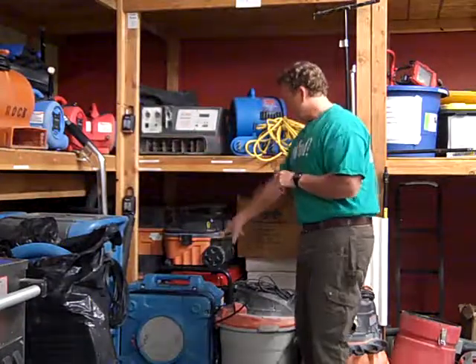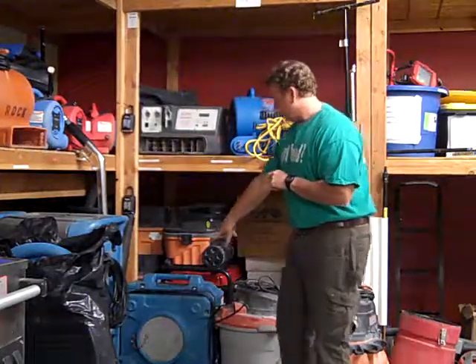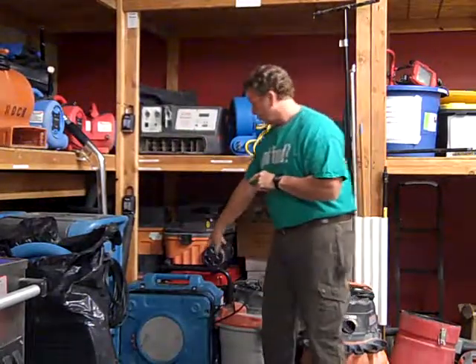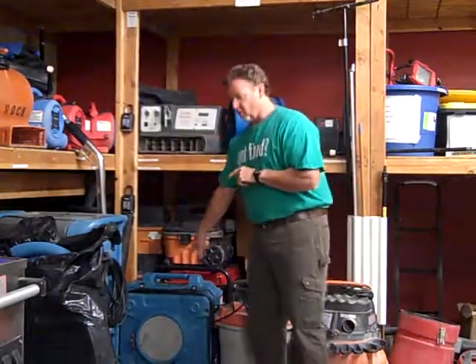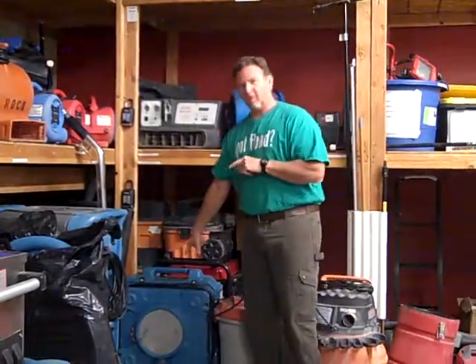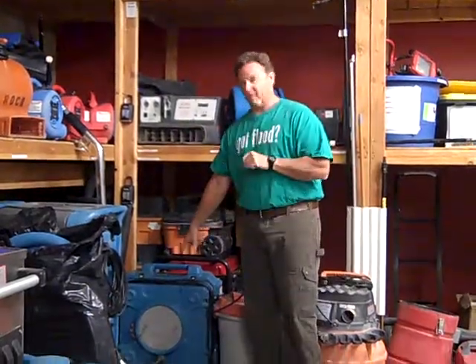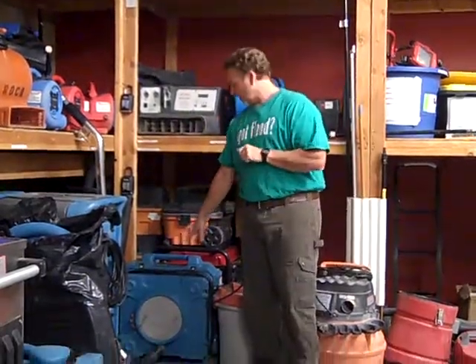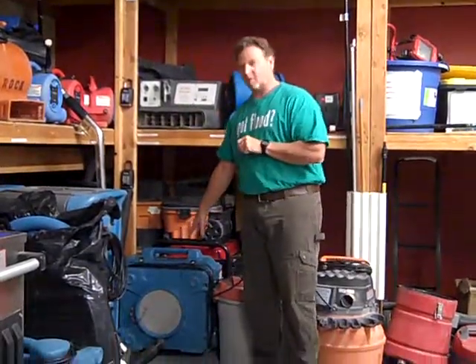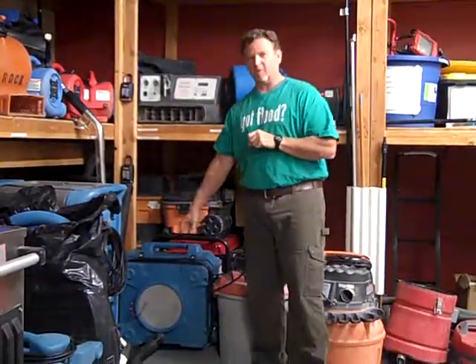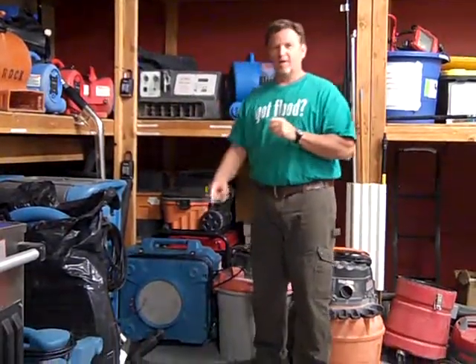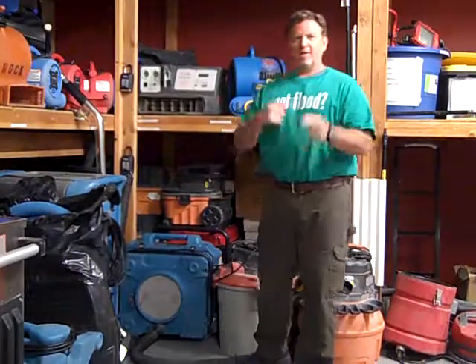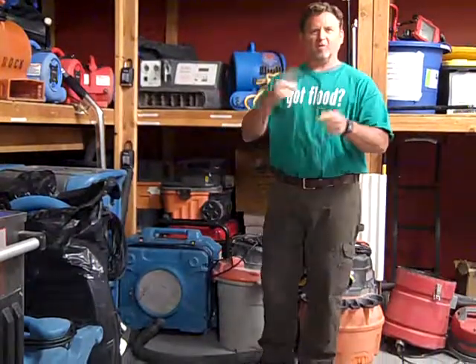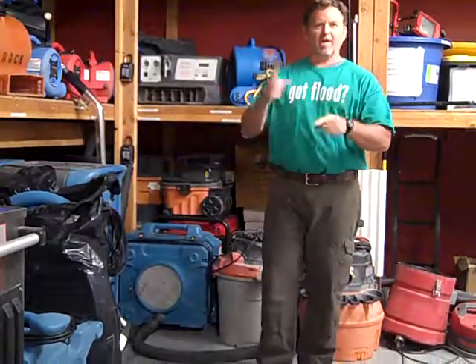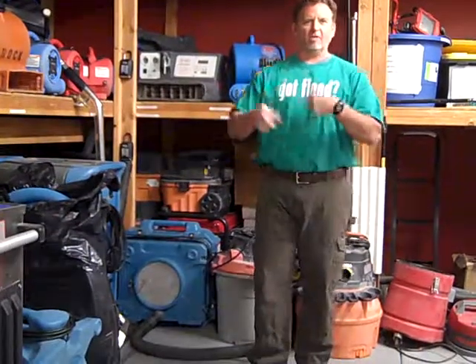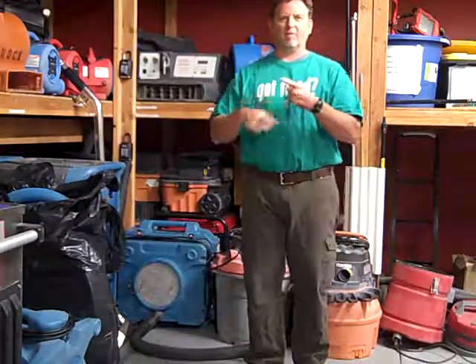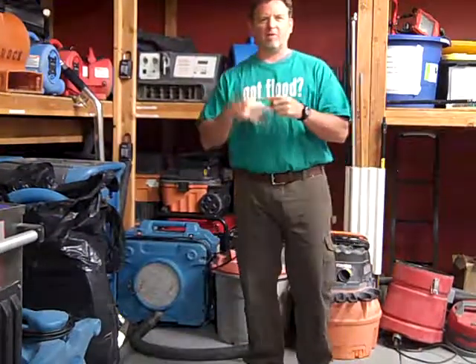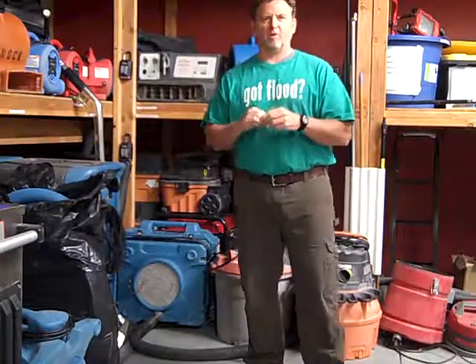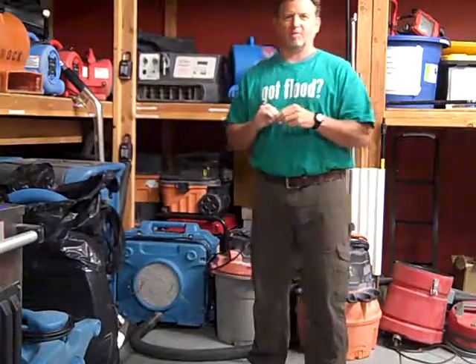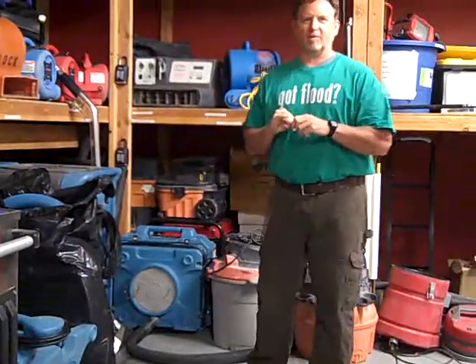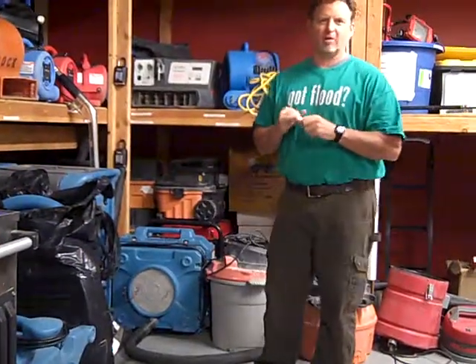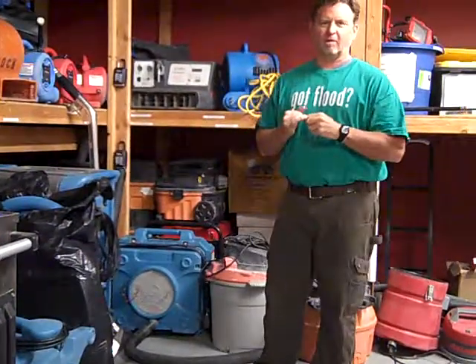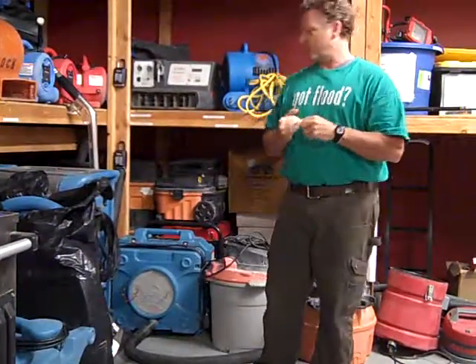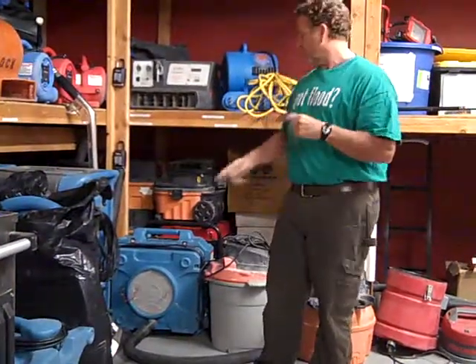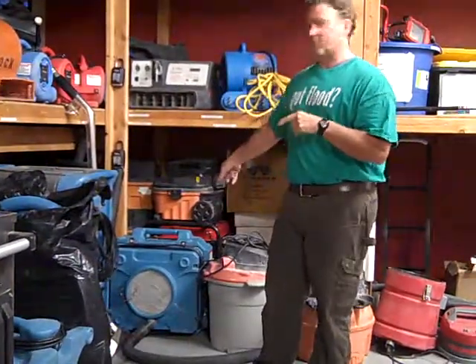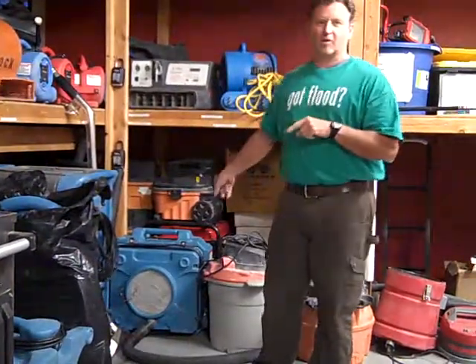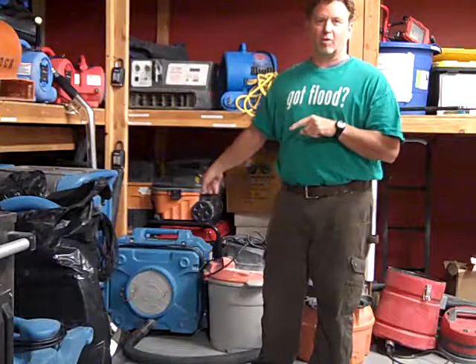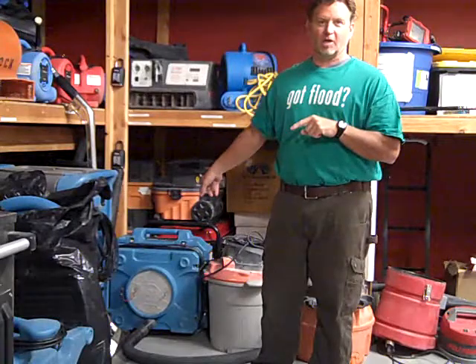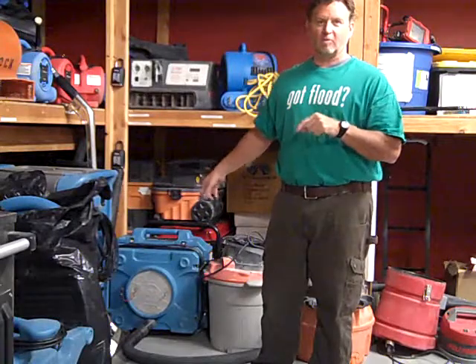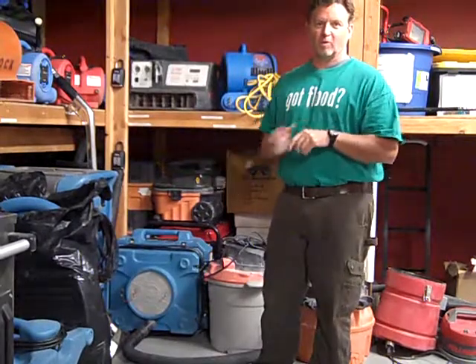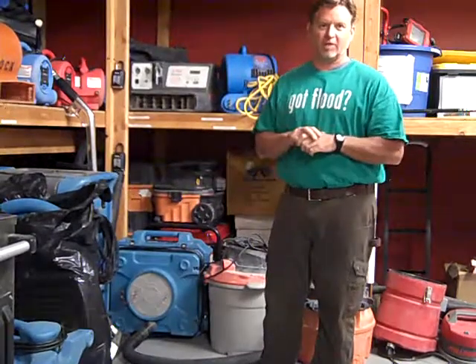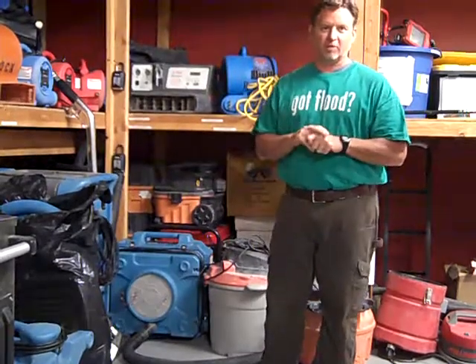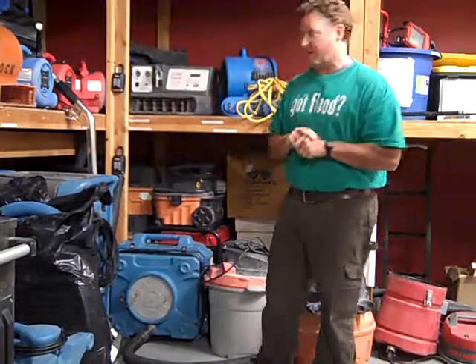Back here in the corner we have air scrubbers. They filter the air 50 to 100 times a minute, depending on the model. And we use those on a lot of mold jobs — mold remediation, we do that.